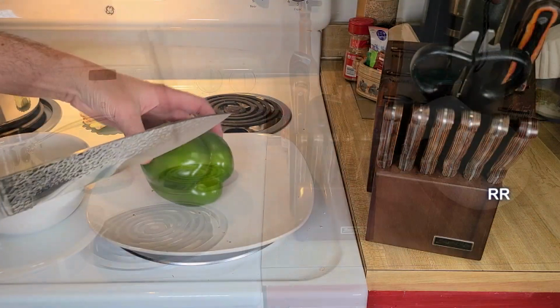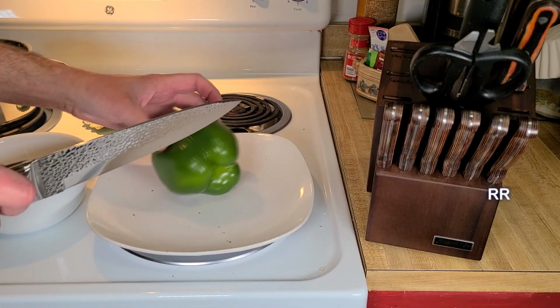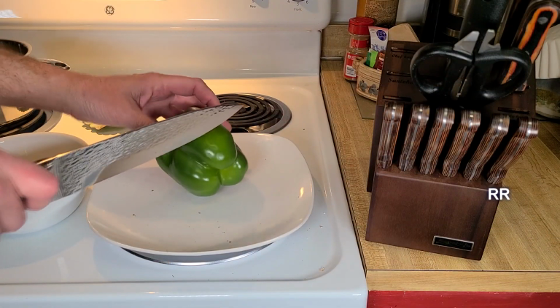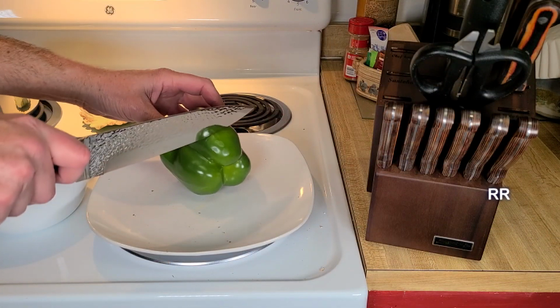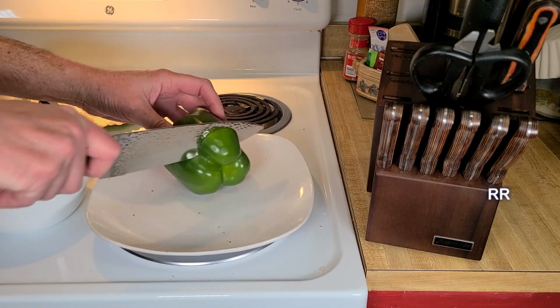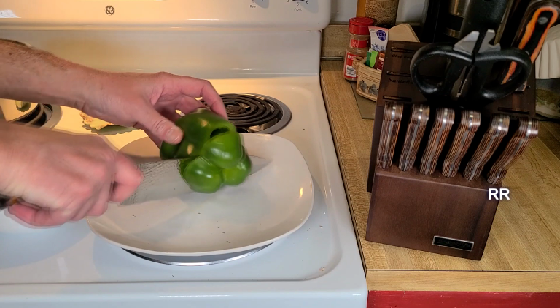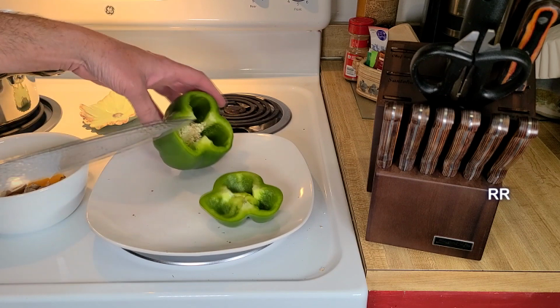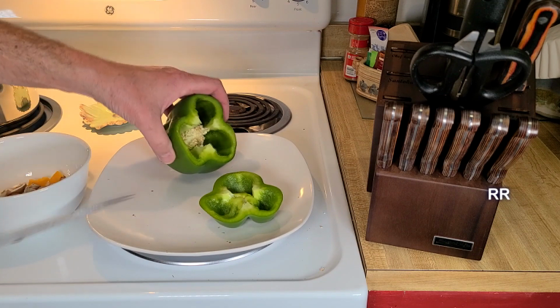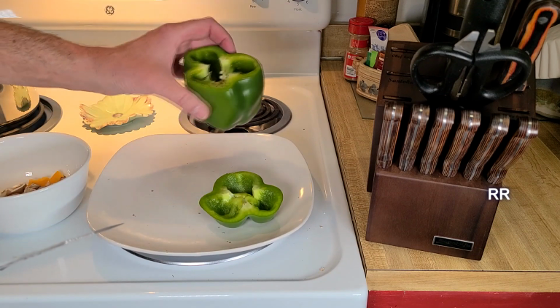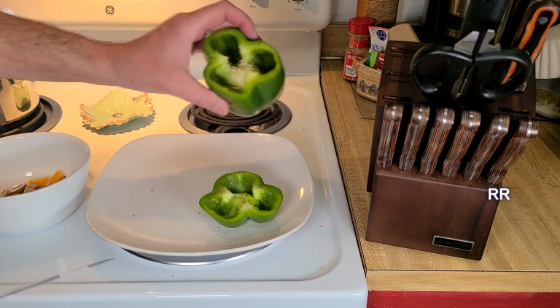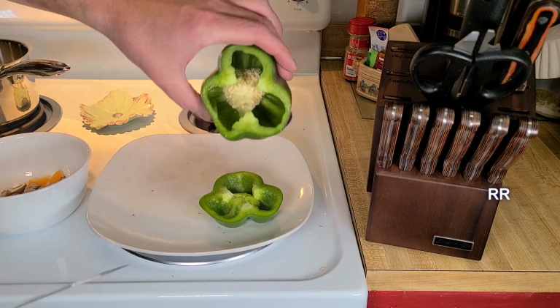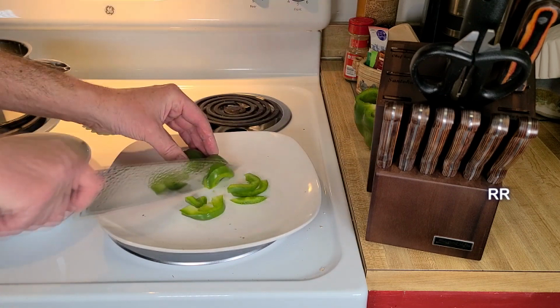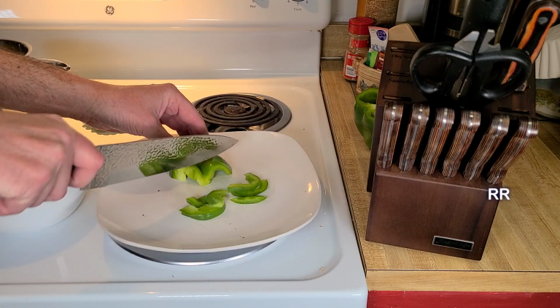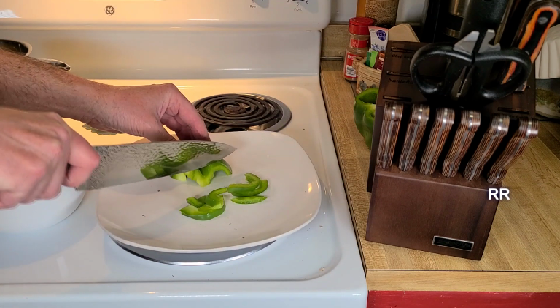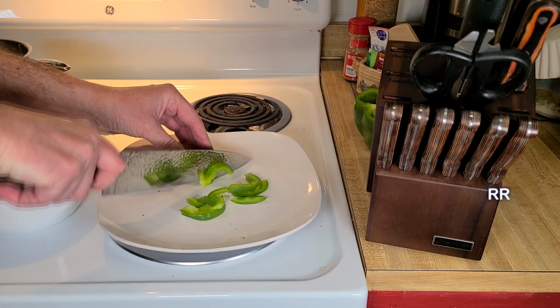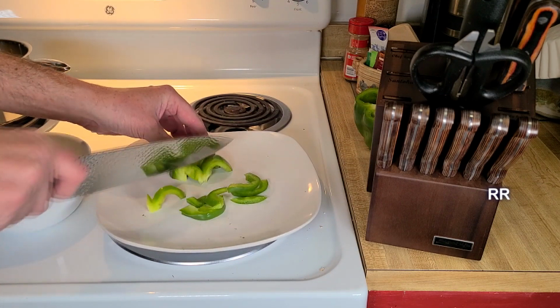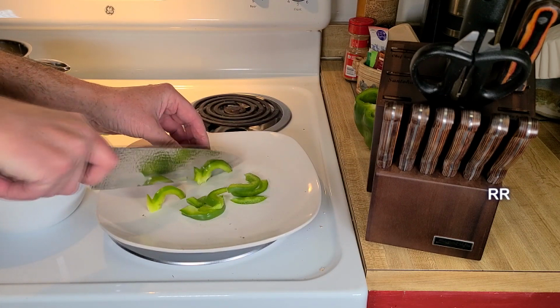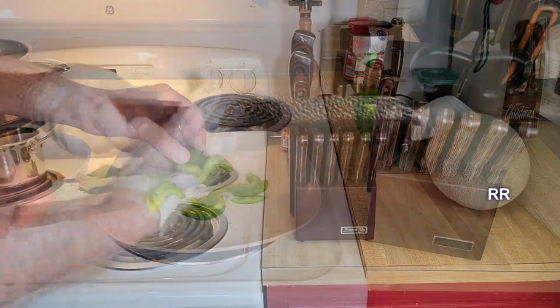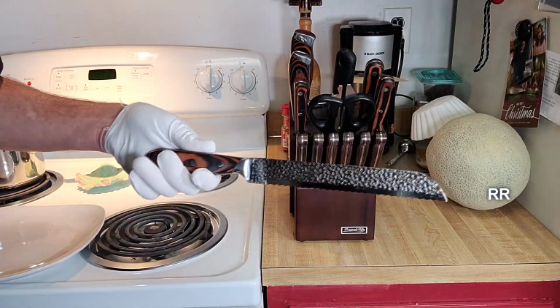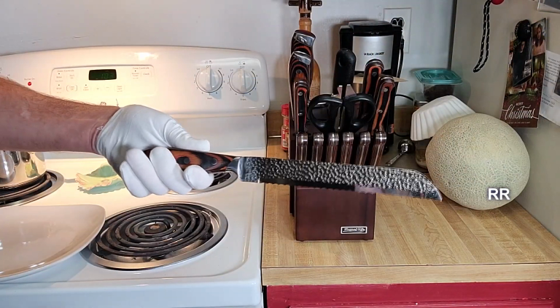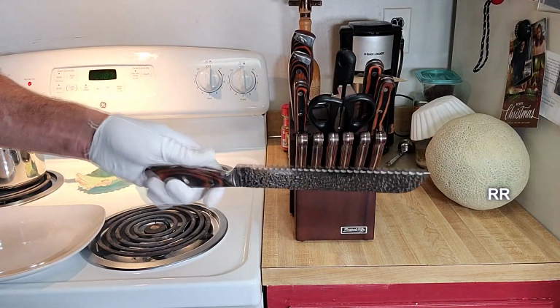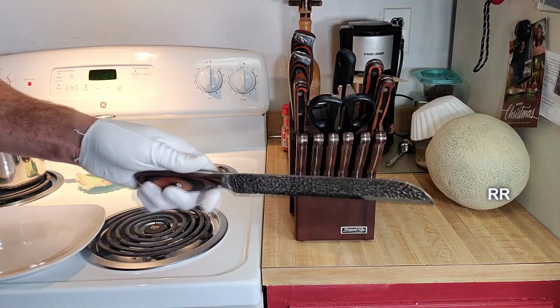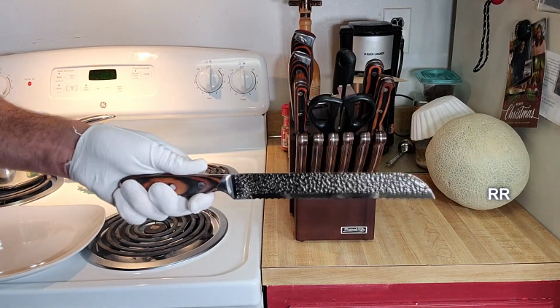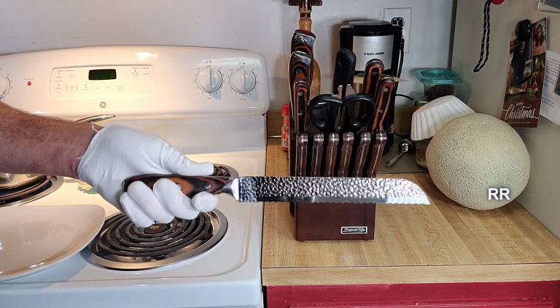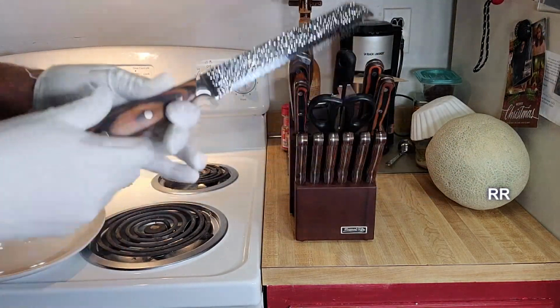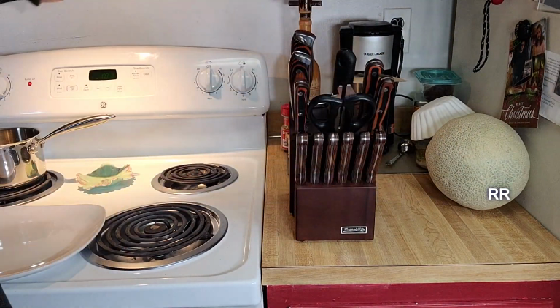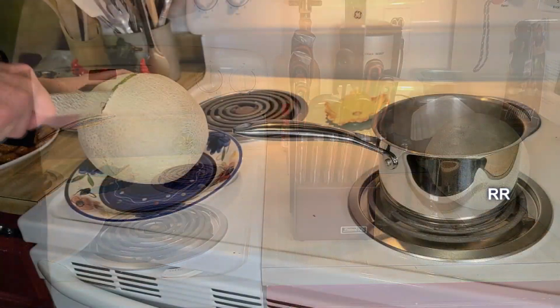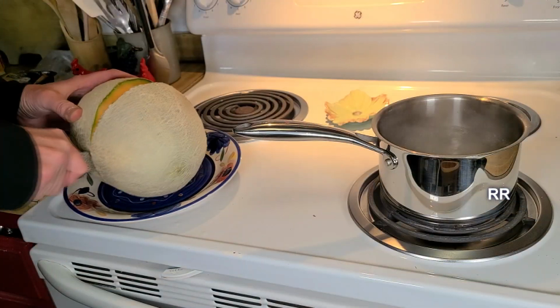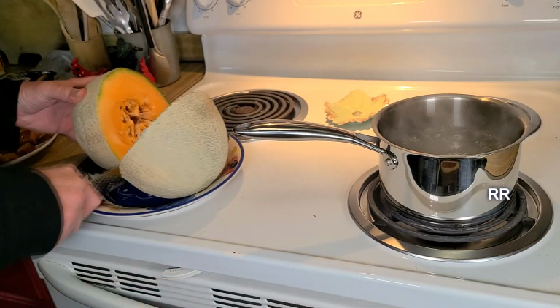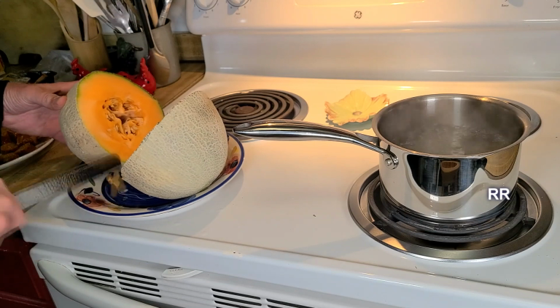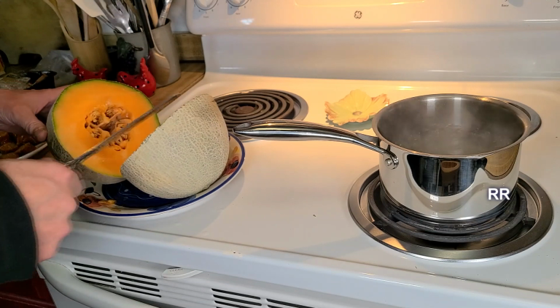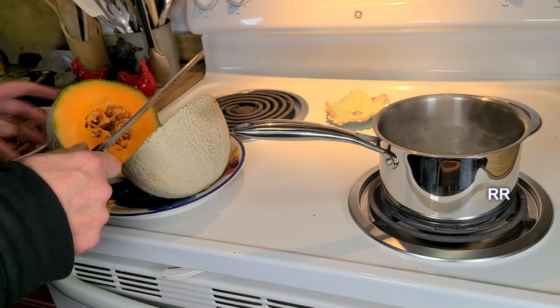I don't want a whole lot of this so let me just cut a little bit off — slice right through it. The bread knife, or the cantaloupe knife as we call it in our house, cuts right through there.